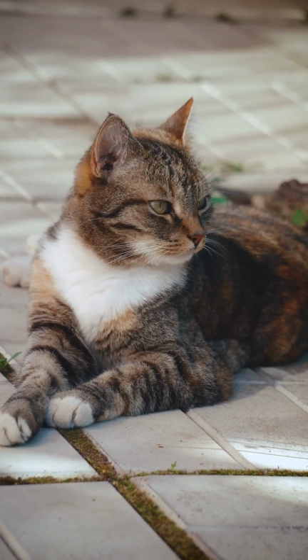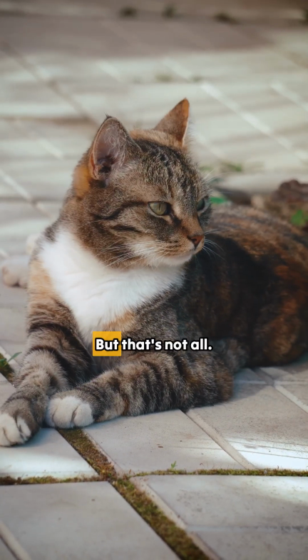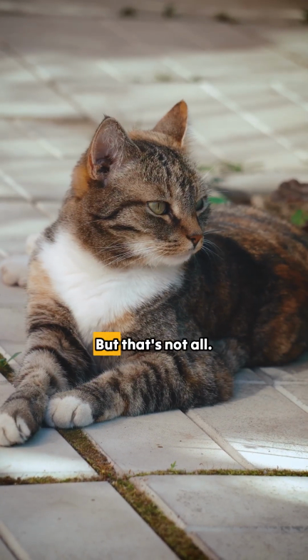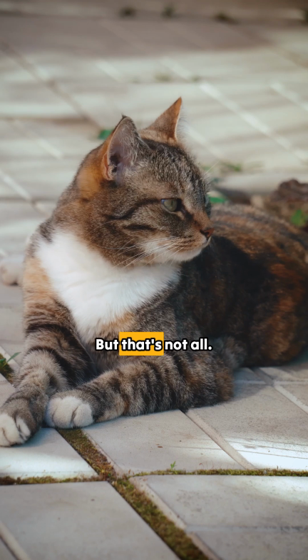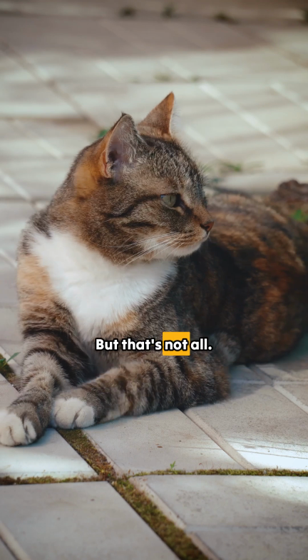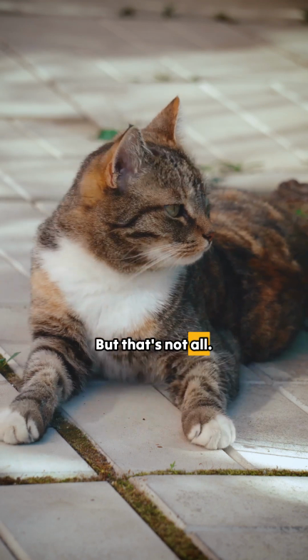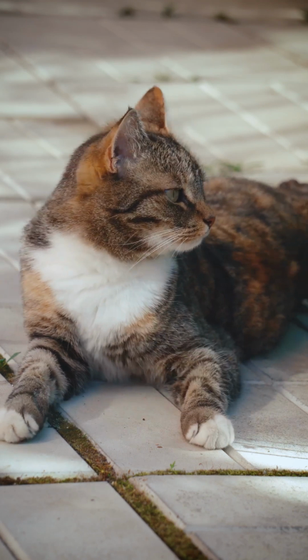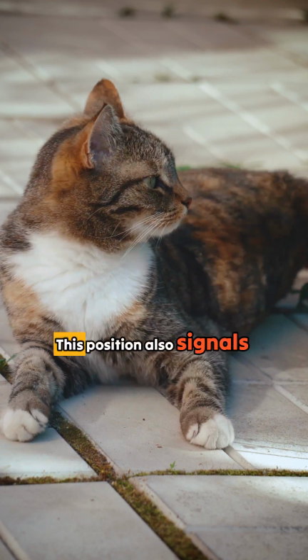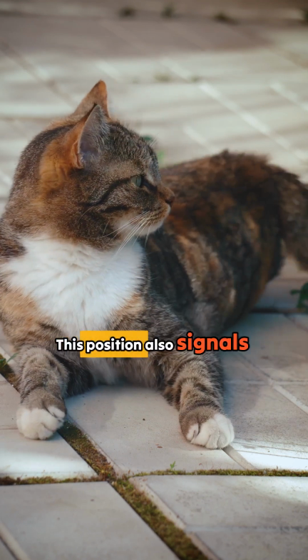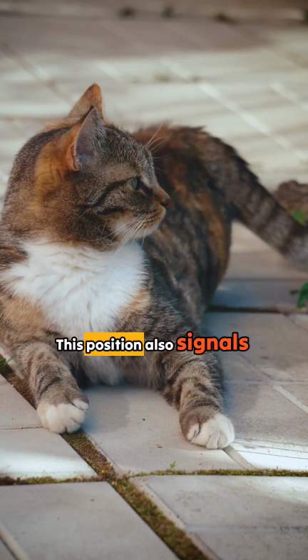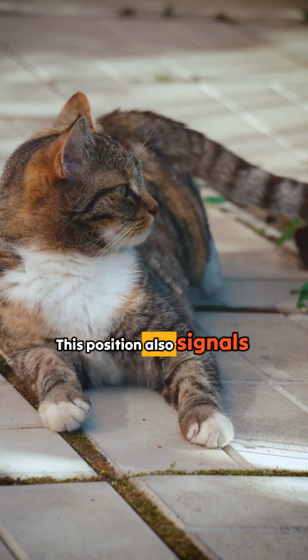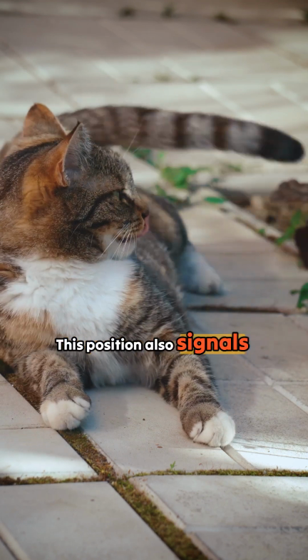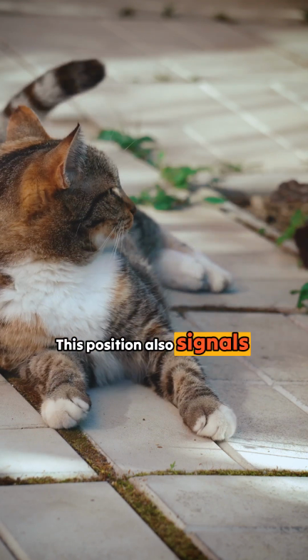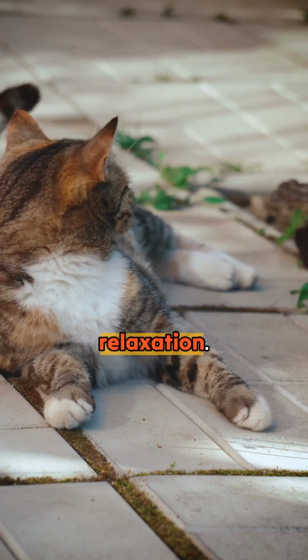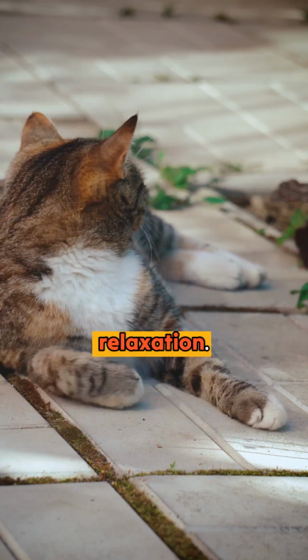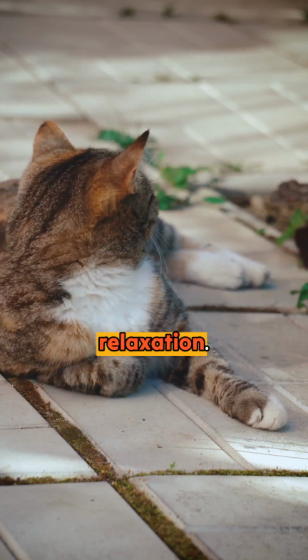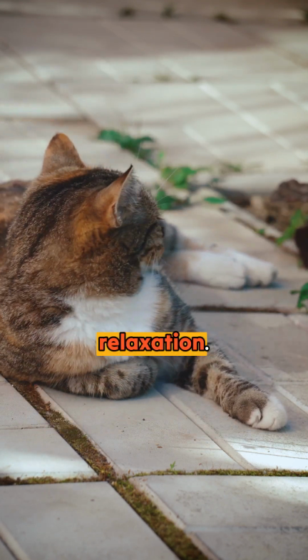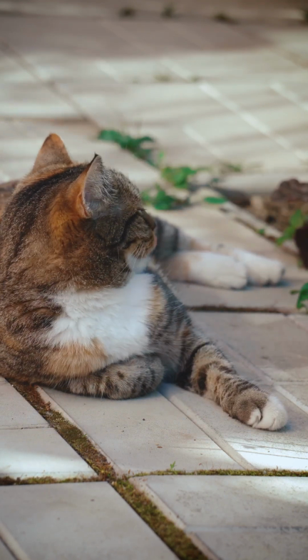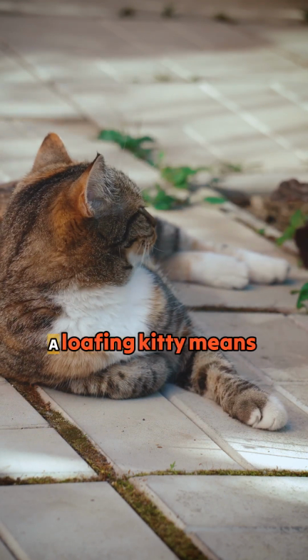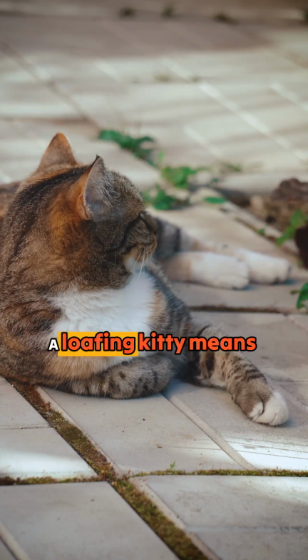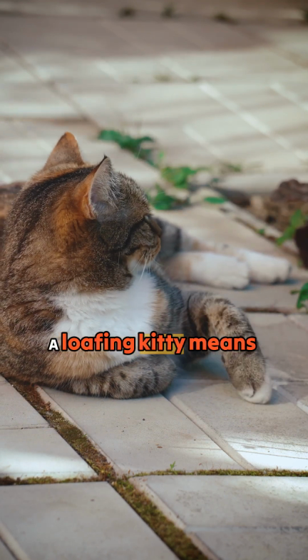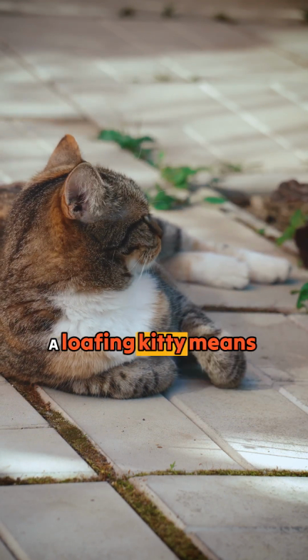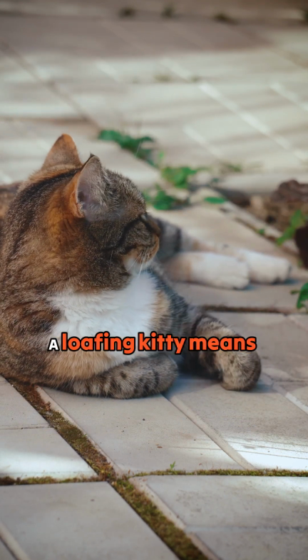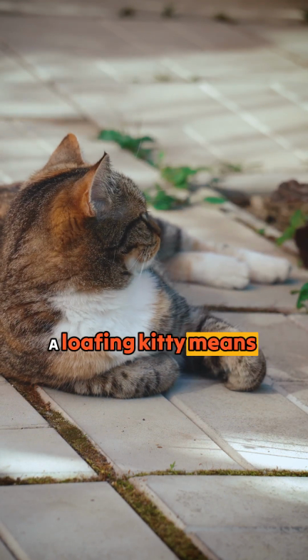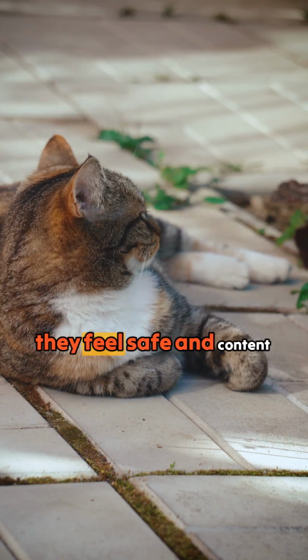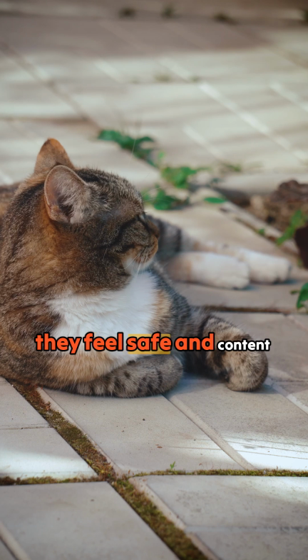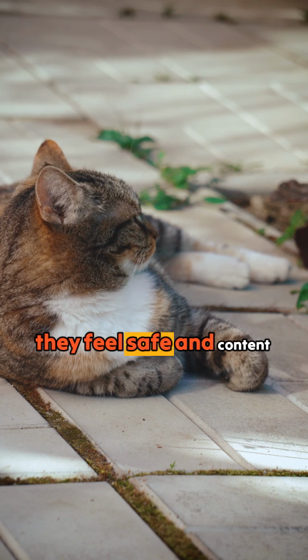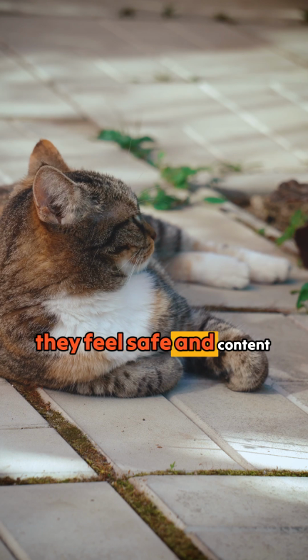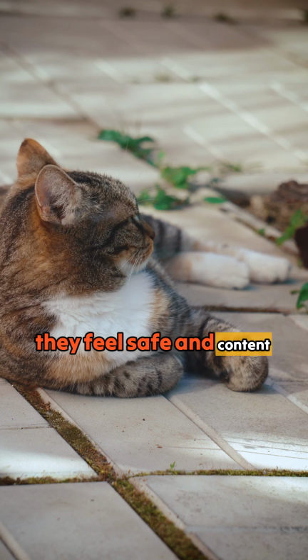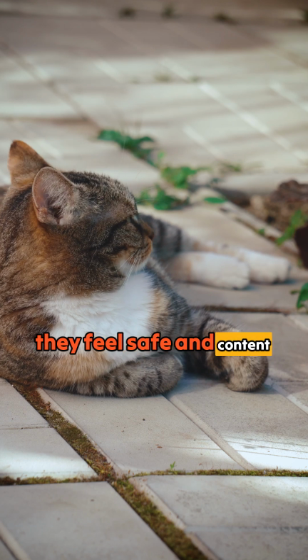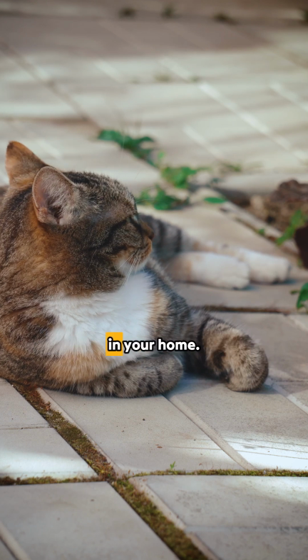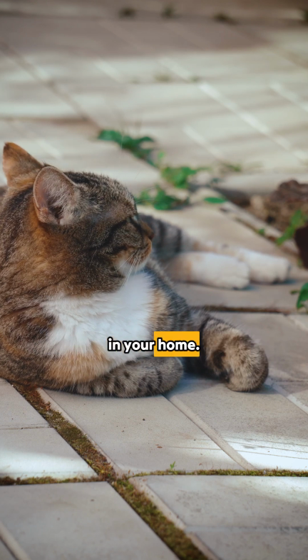But that's not all. This position also signals relaxation. A loafing kitty means they feel safe and content in your home.